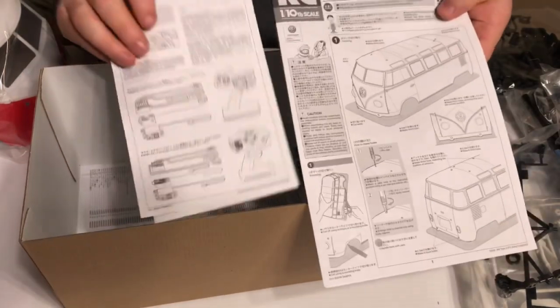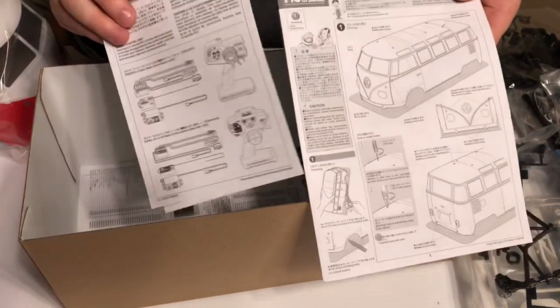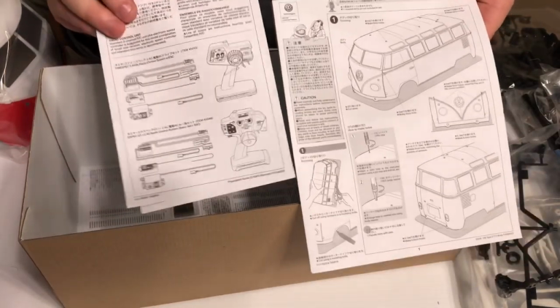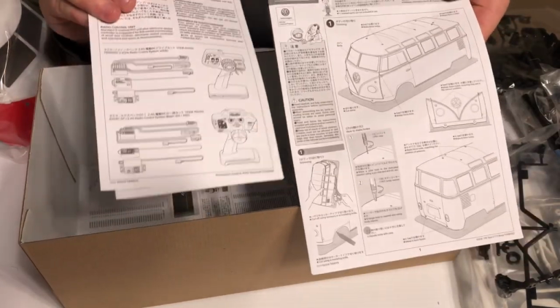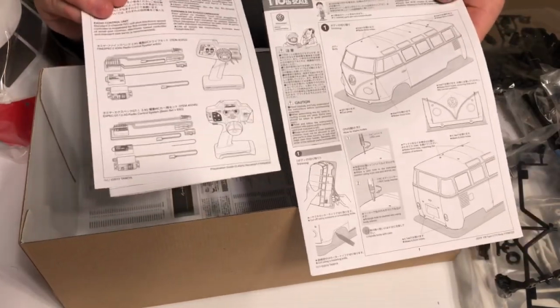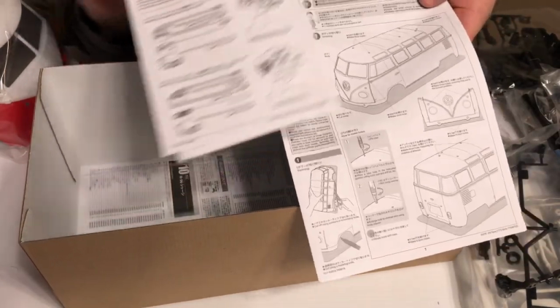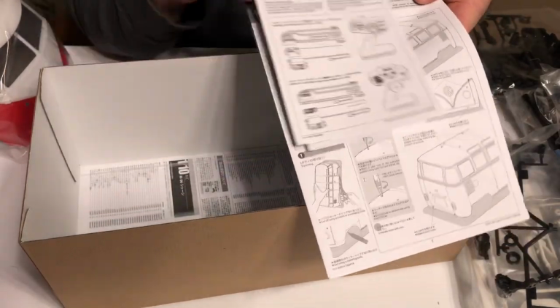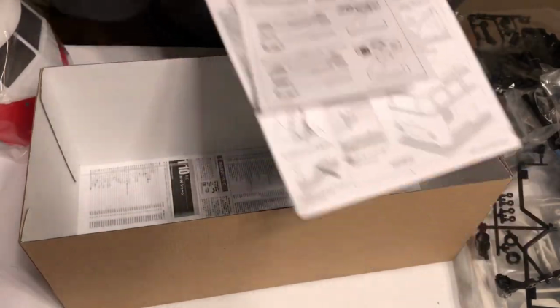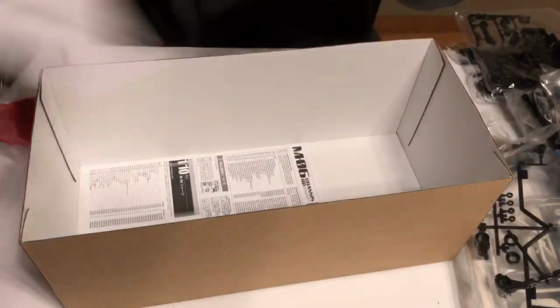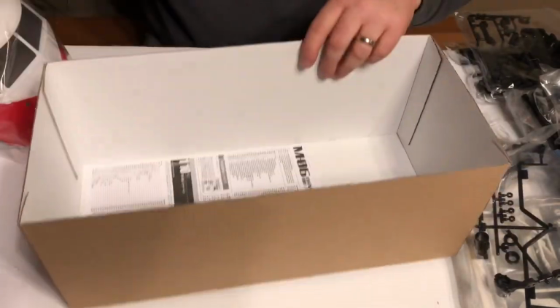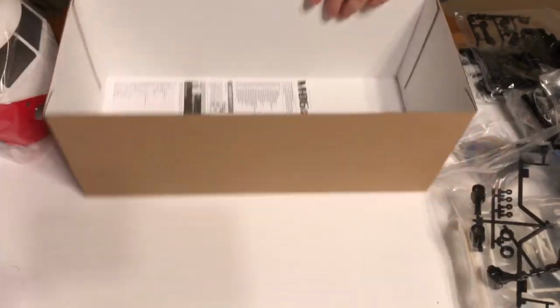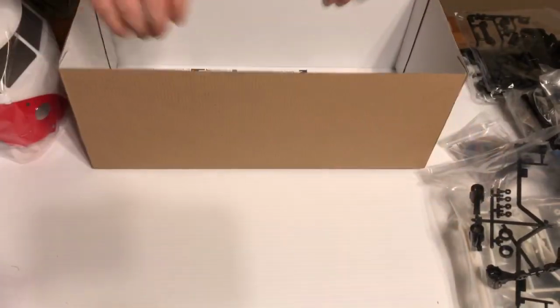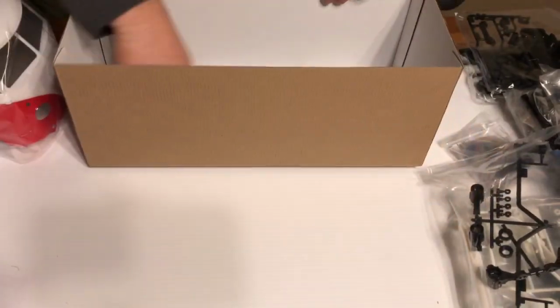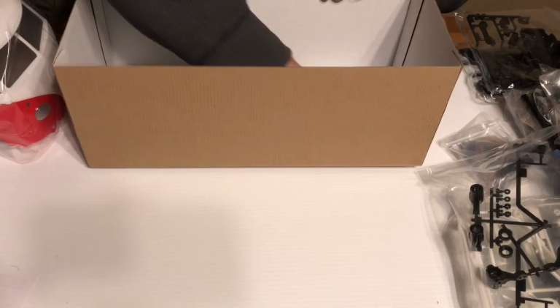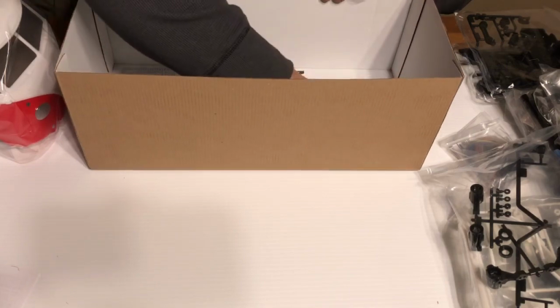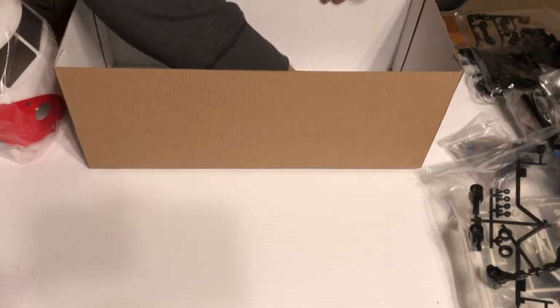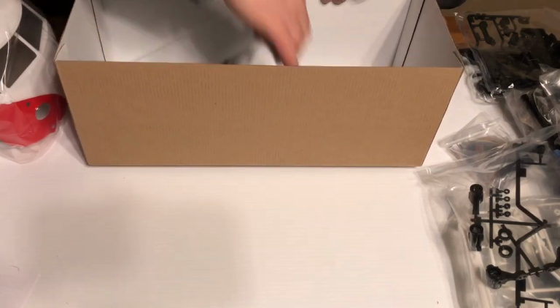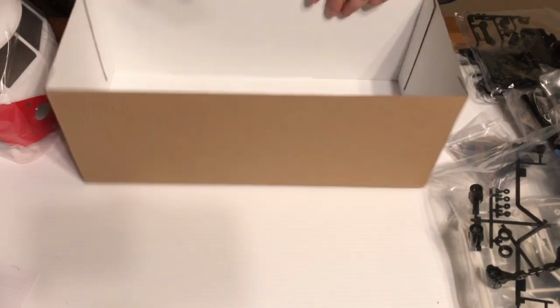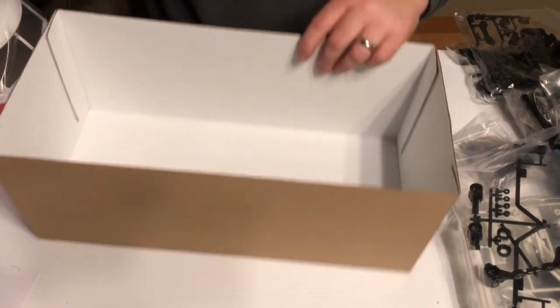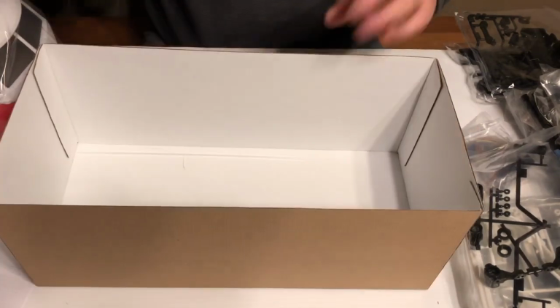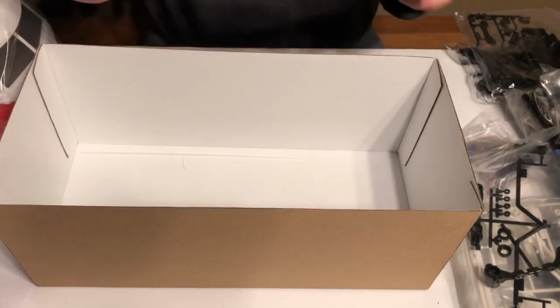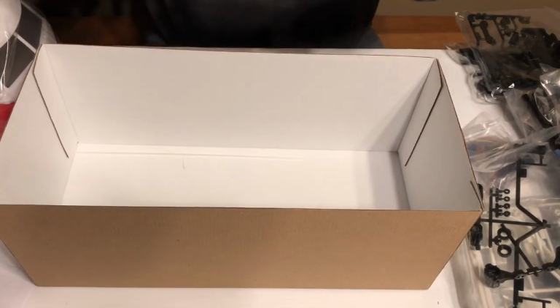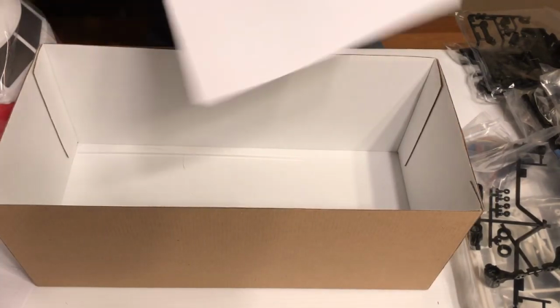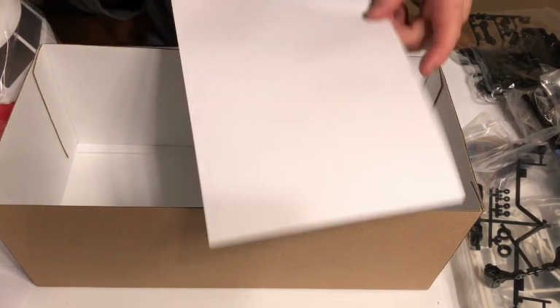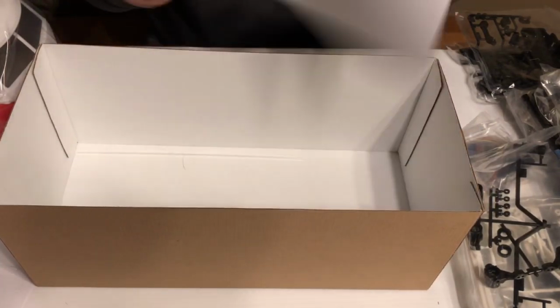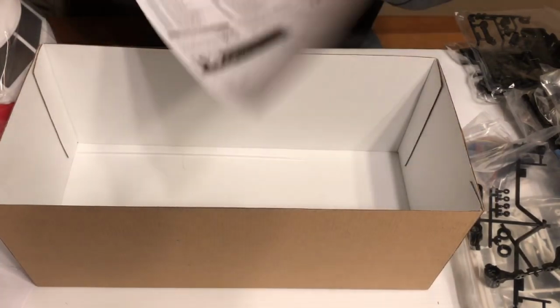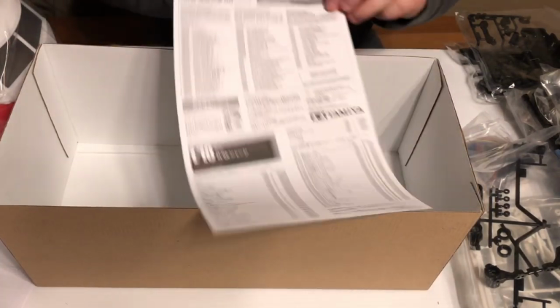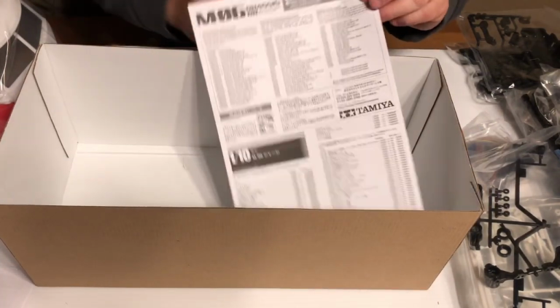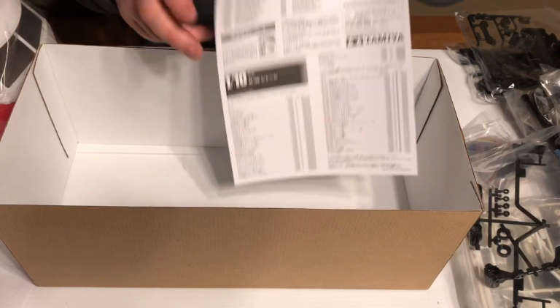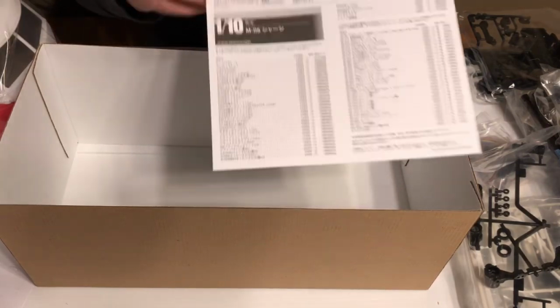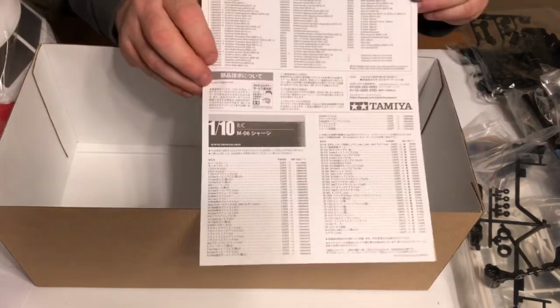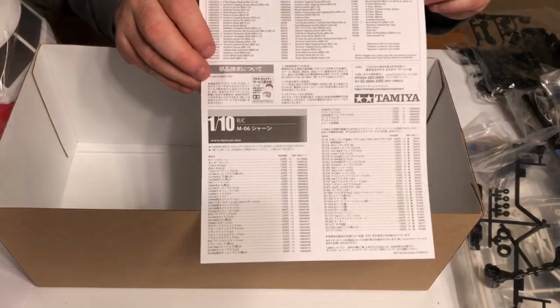The instruction manuals, and it looks like a parts list as well.